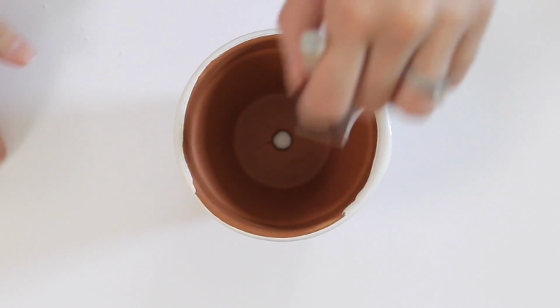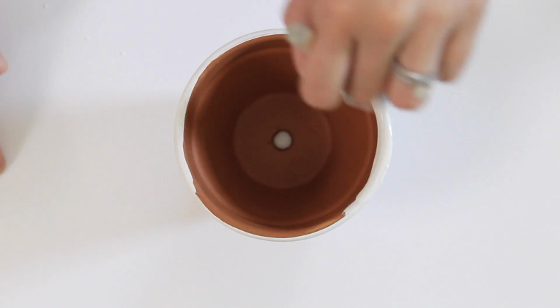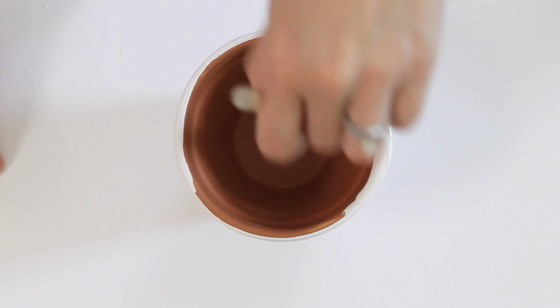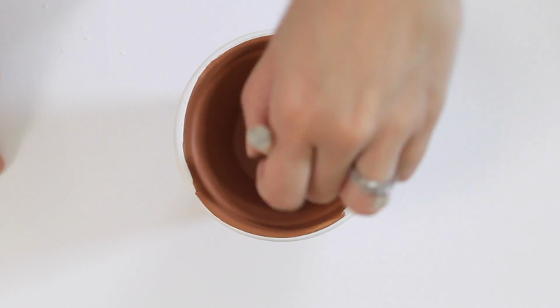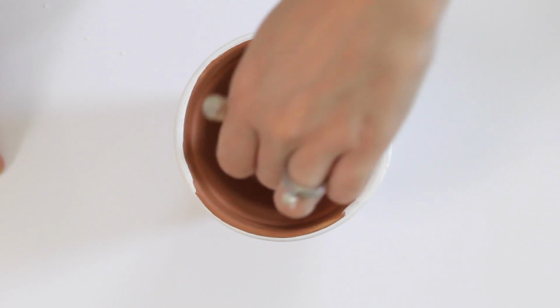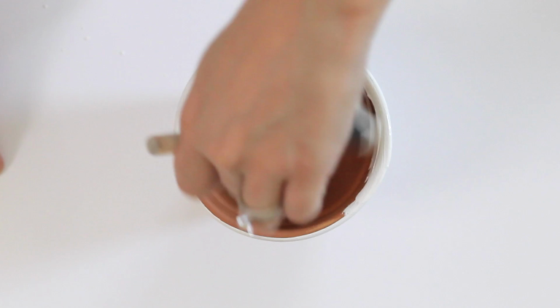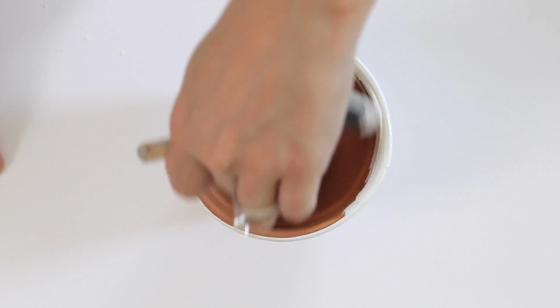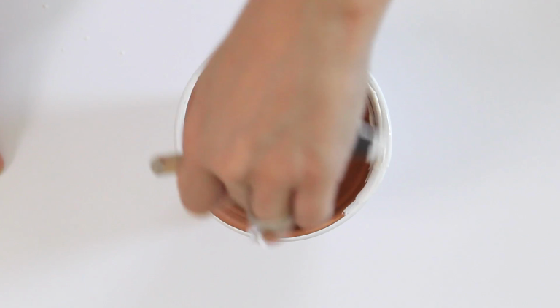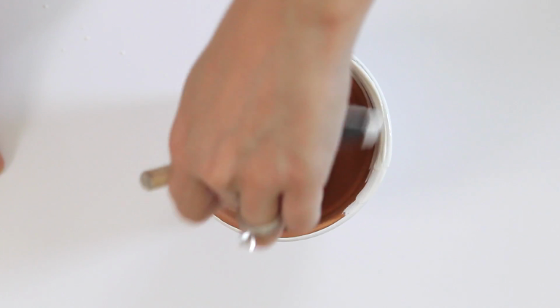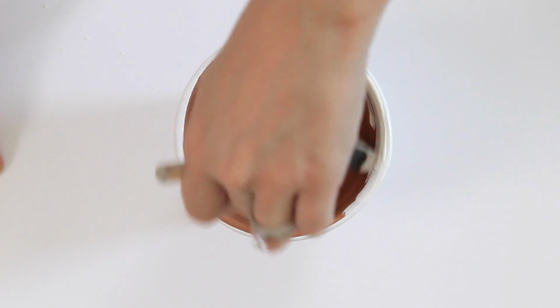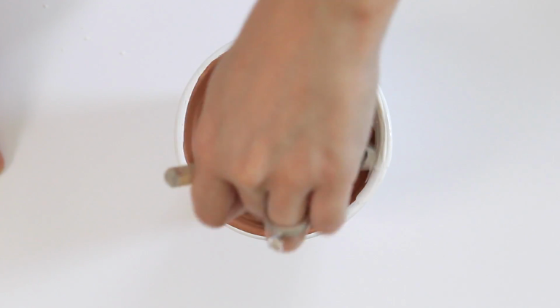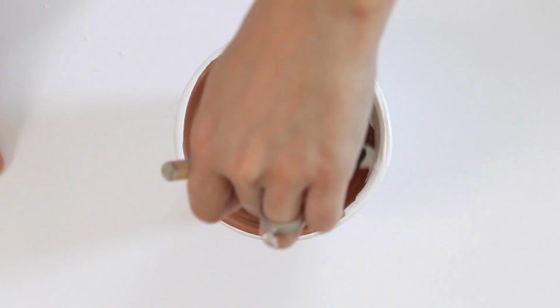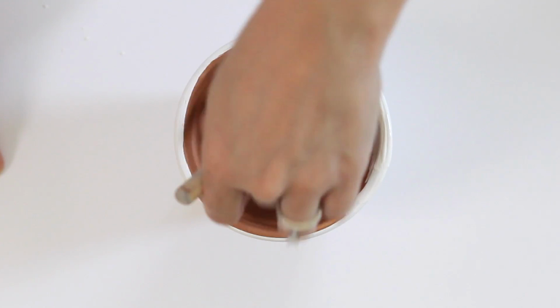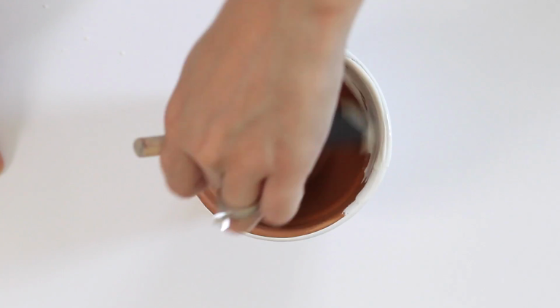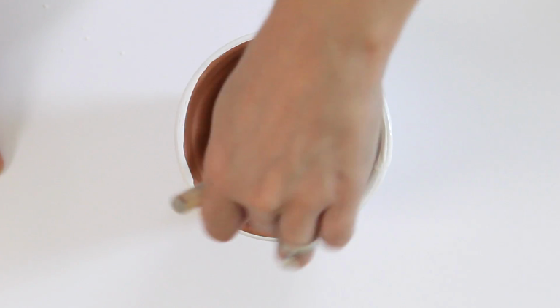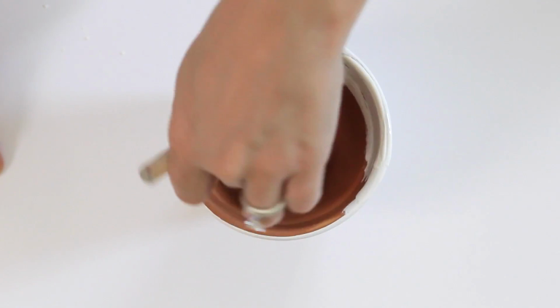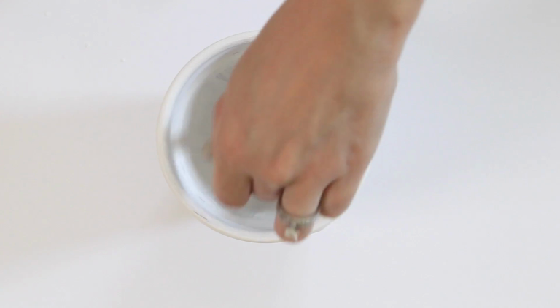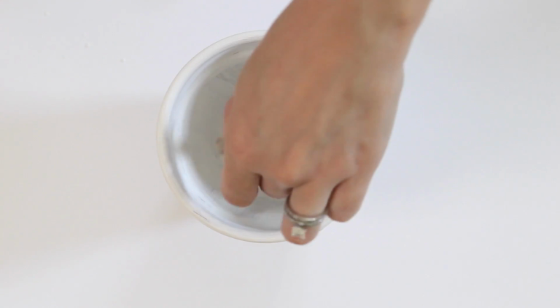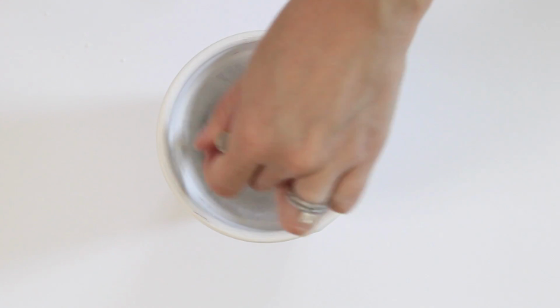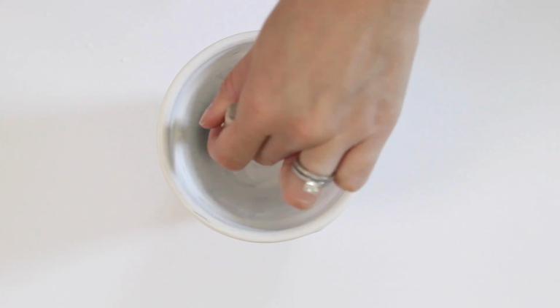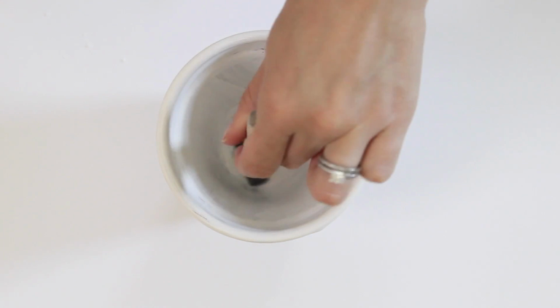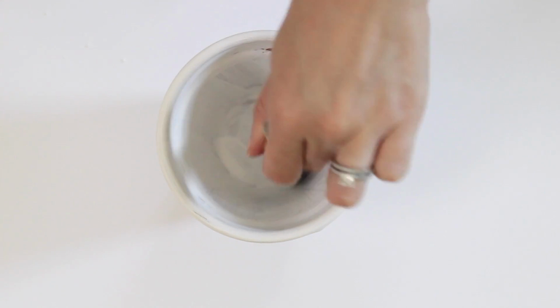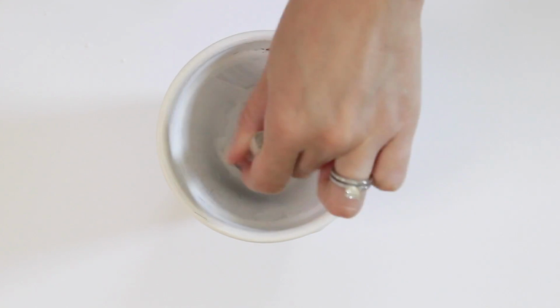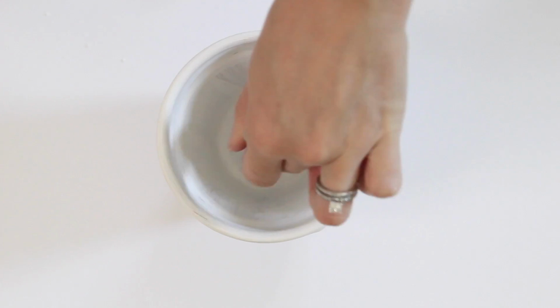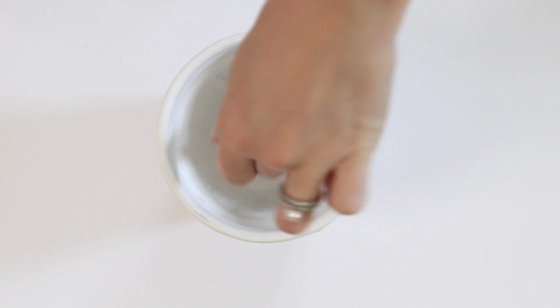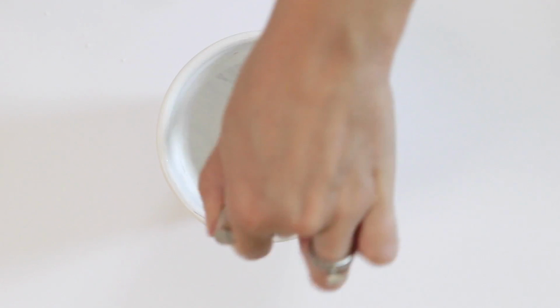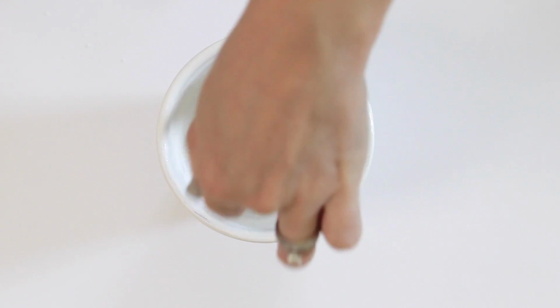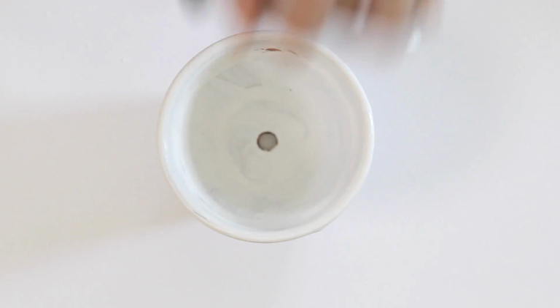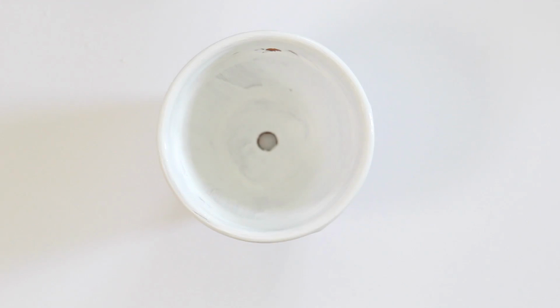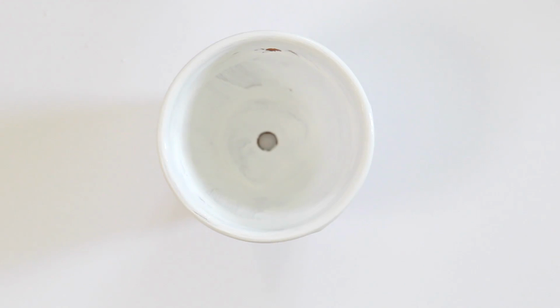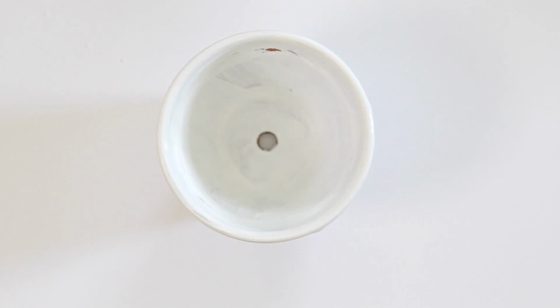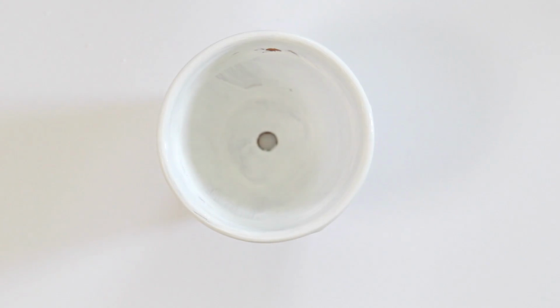Then paint the inside of the pot. This part is optional but I like the finished look that it gives. Then allow it to dry completely — this usually only takes about 20 minutes.